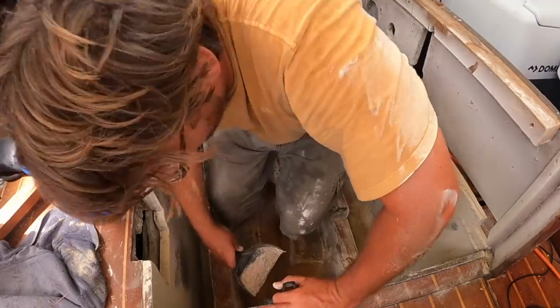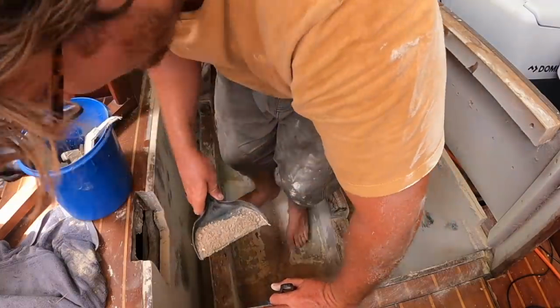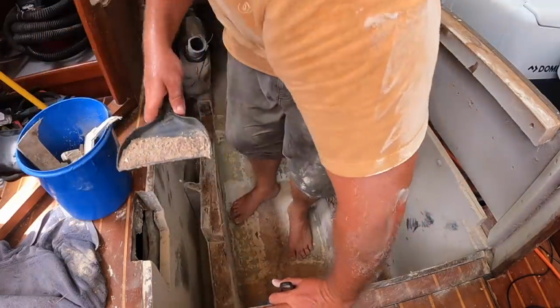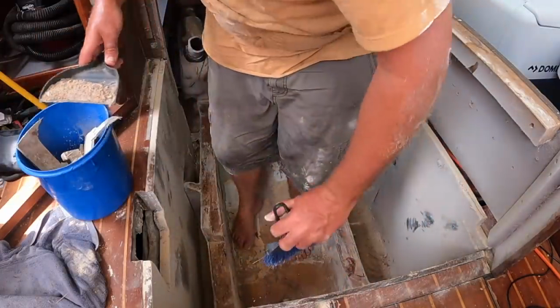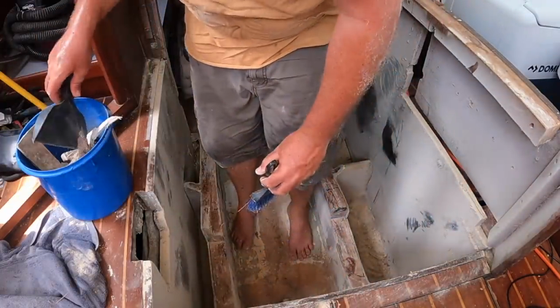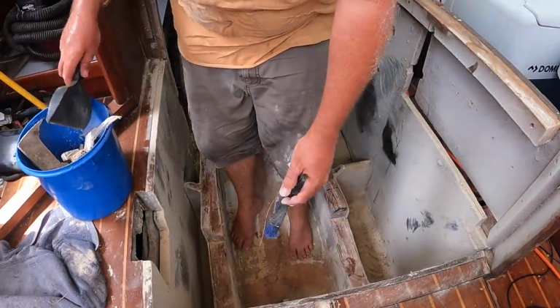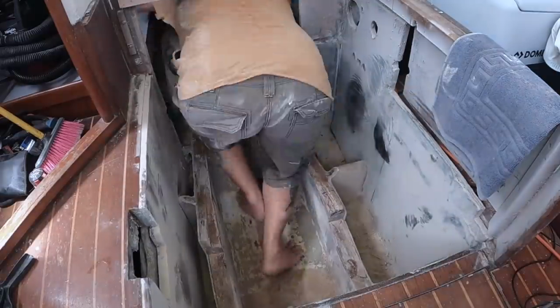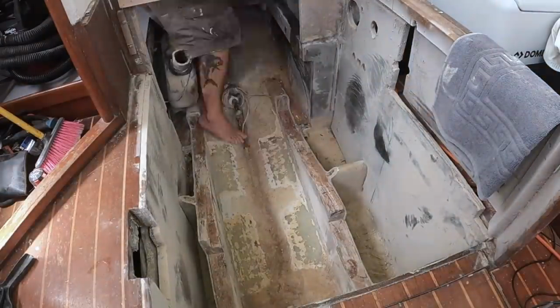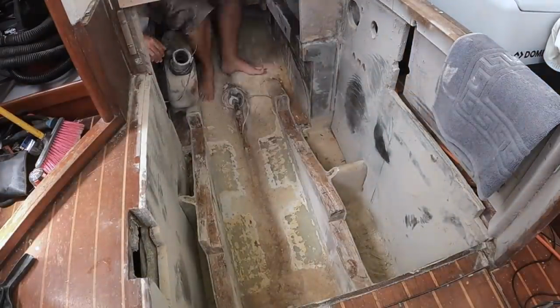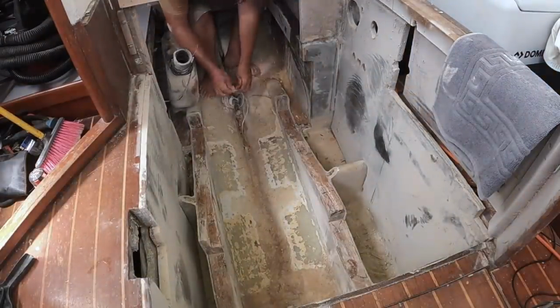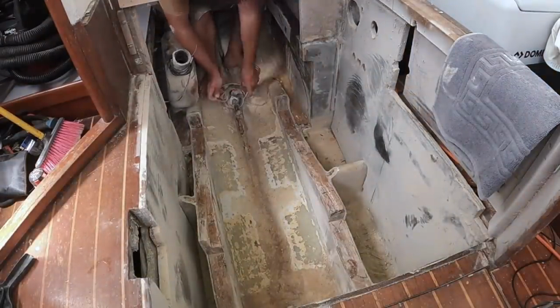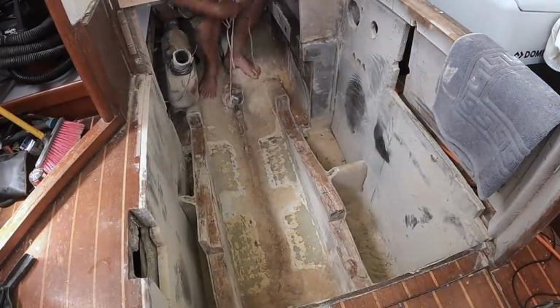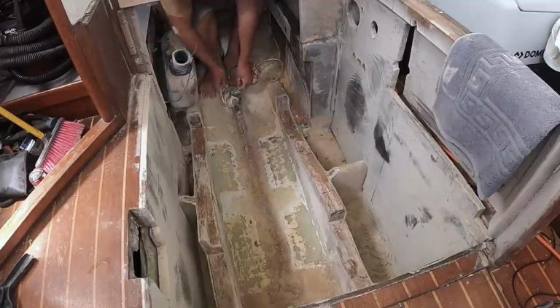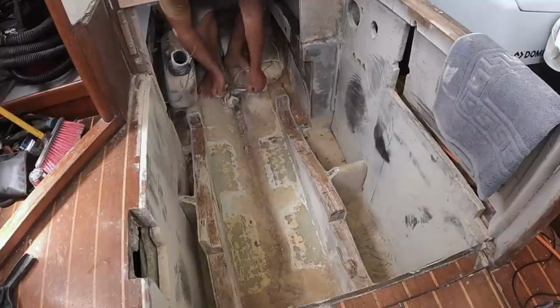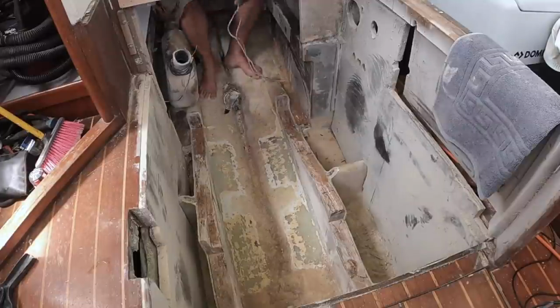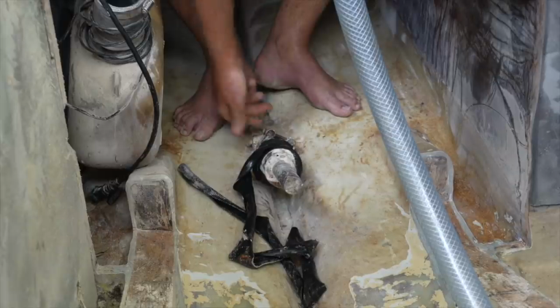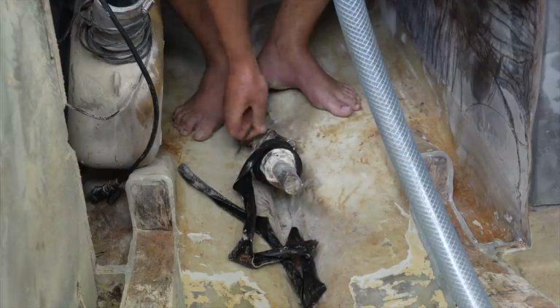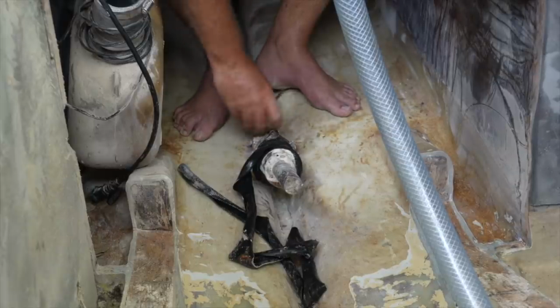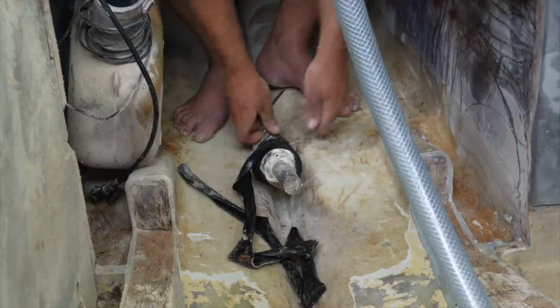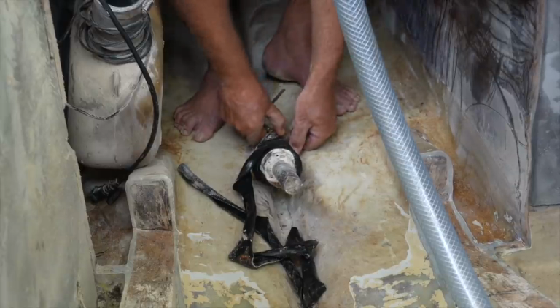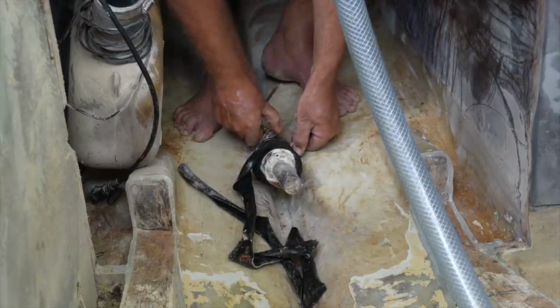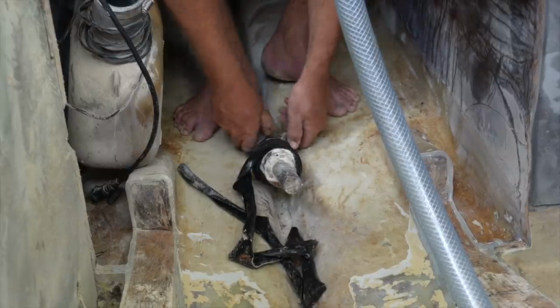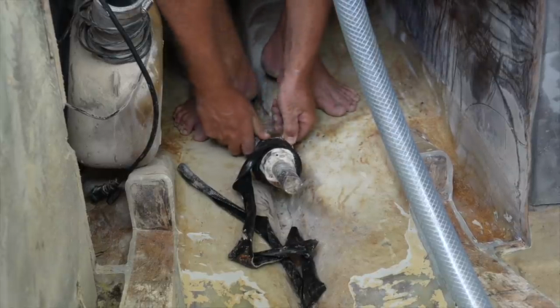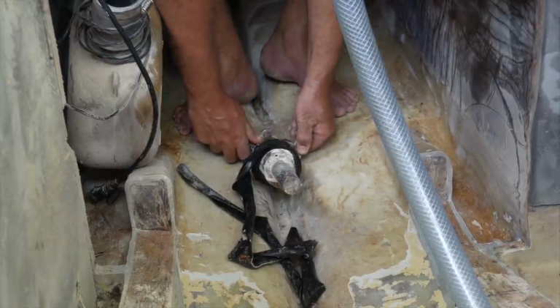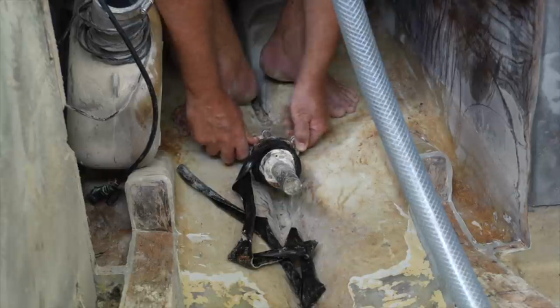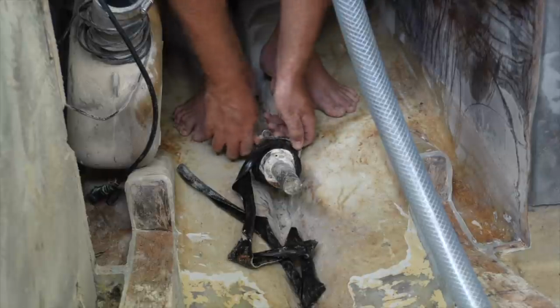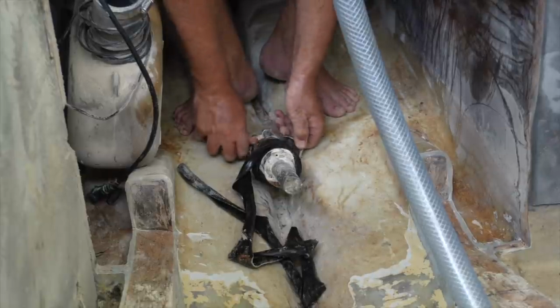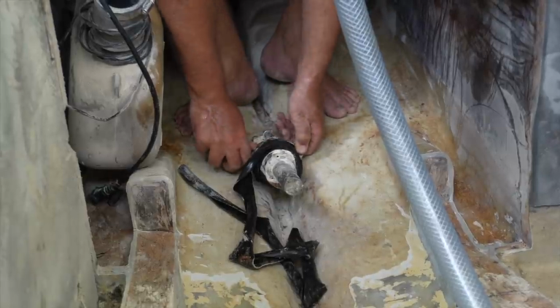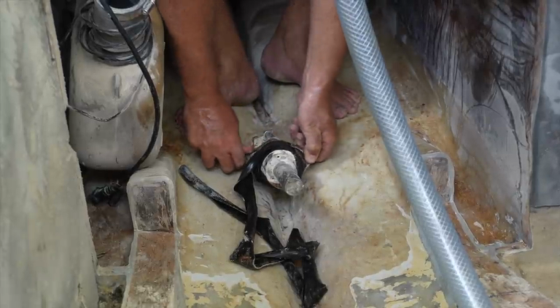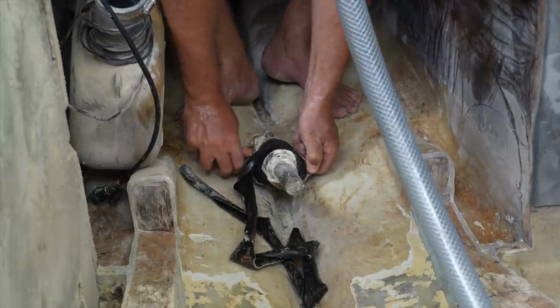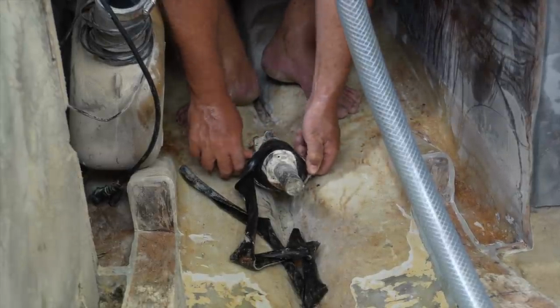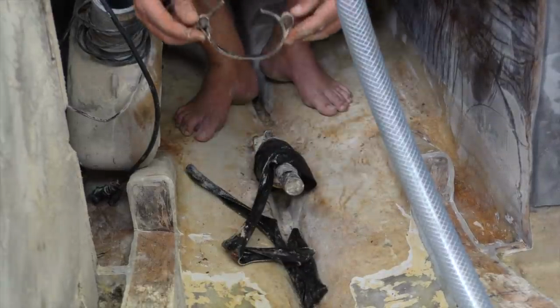The day finally came that we mustered the courage to open the old system, let the water flow into the boat, and then quickly swap the stuffing box in. There would be a bicycle tube, rope, and several clamps to remove before swapping in the piece.